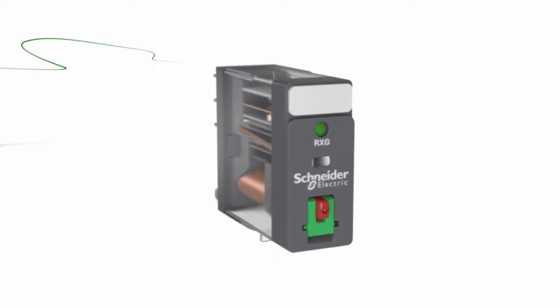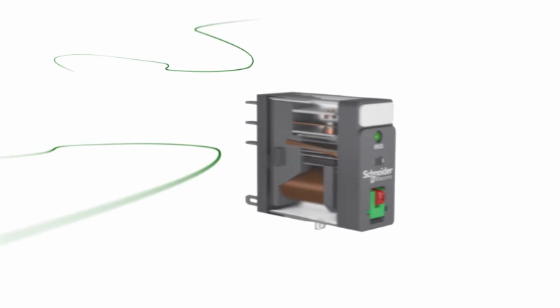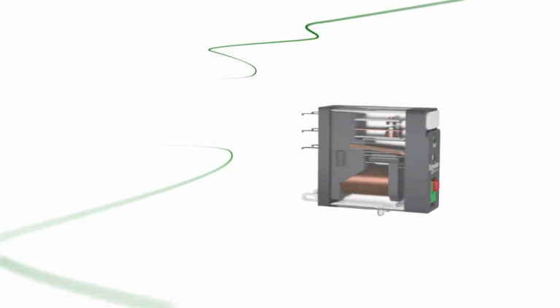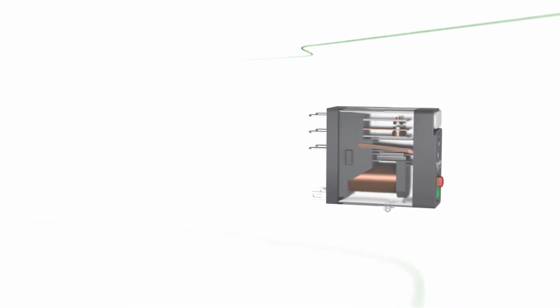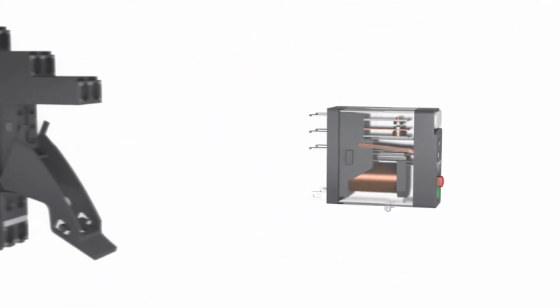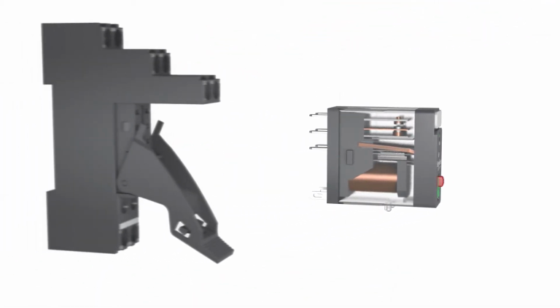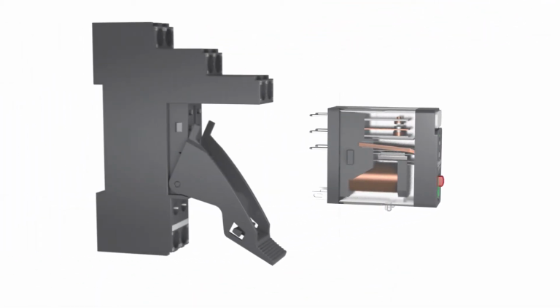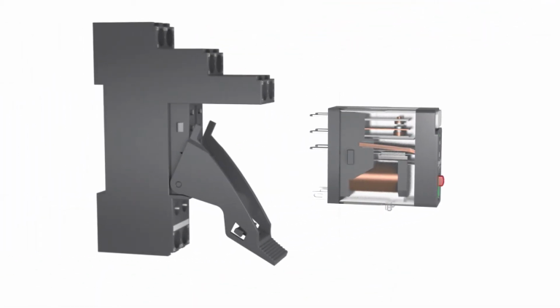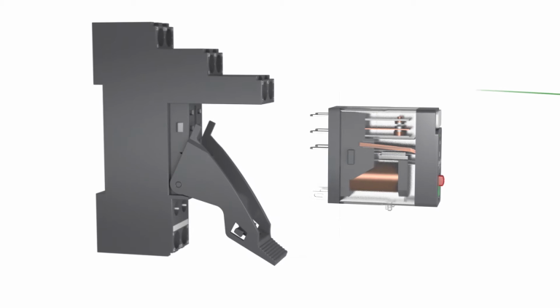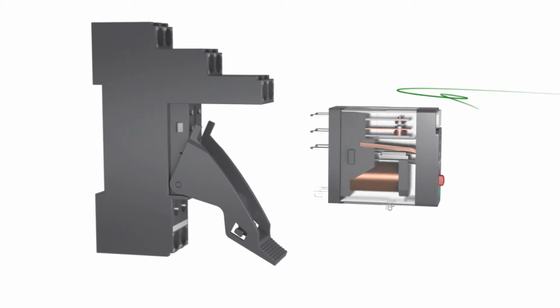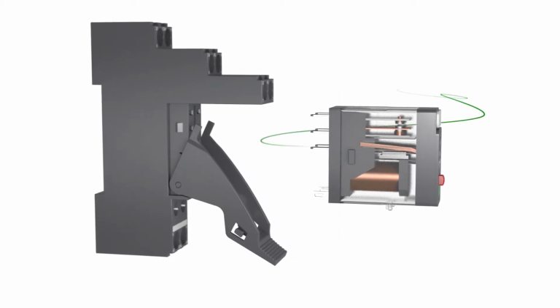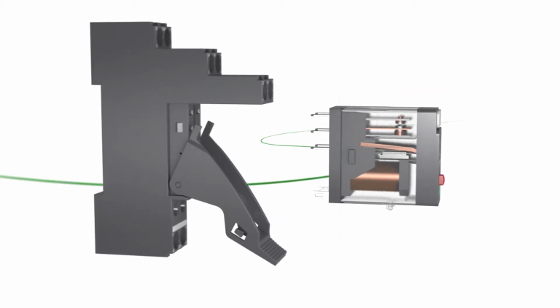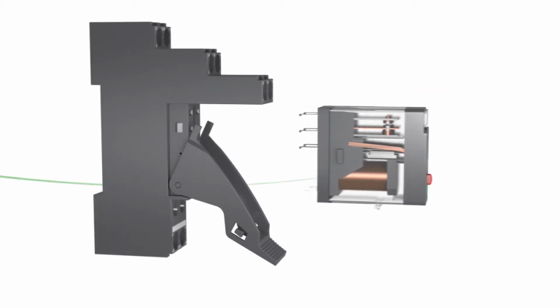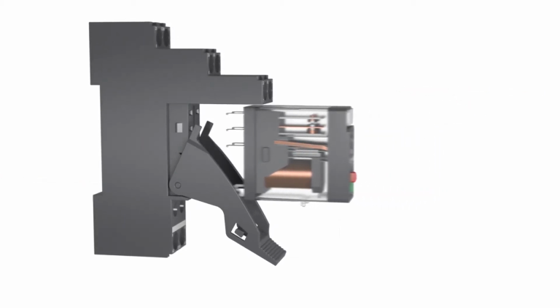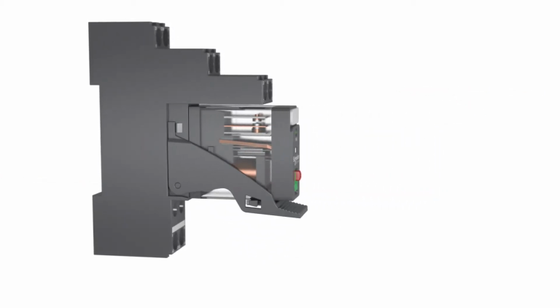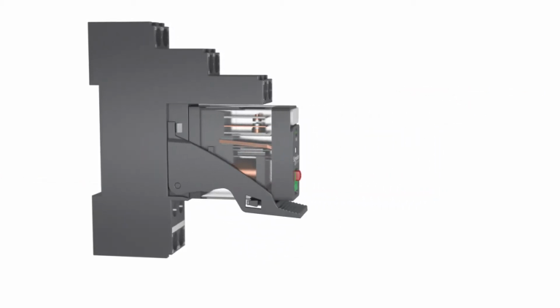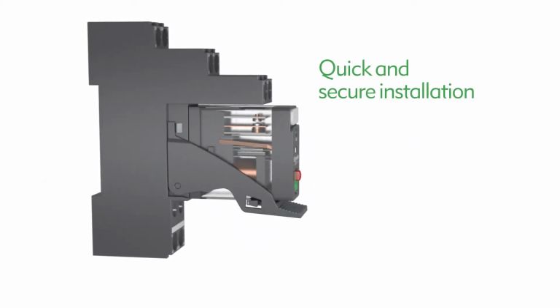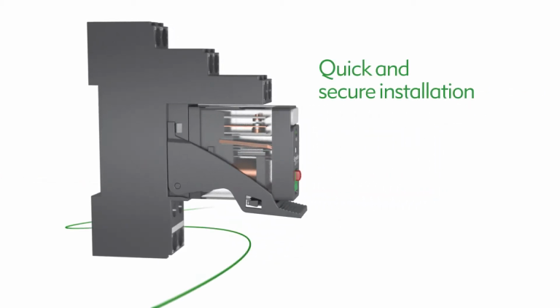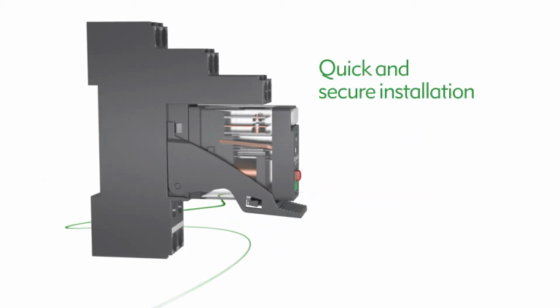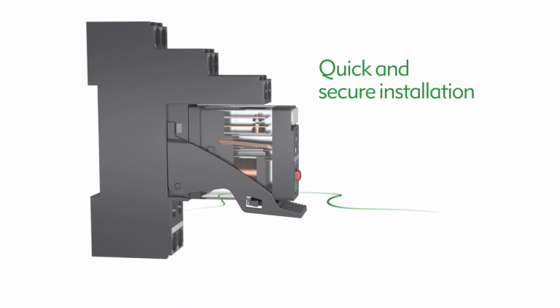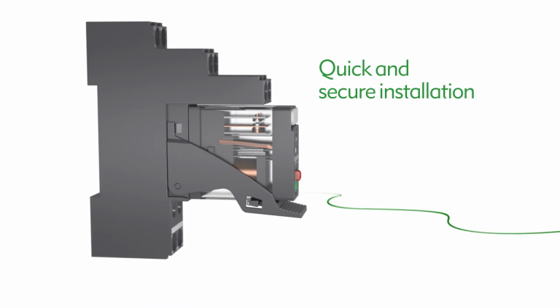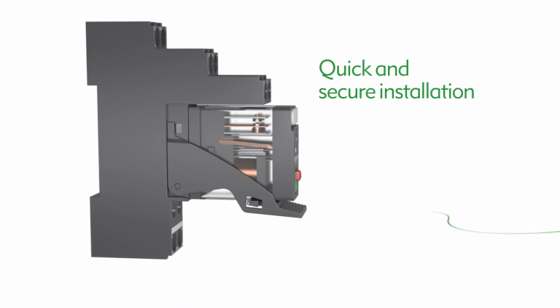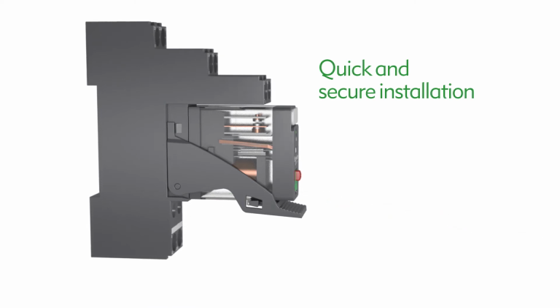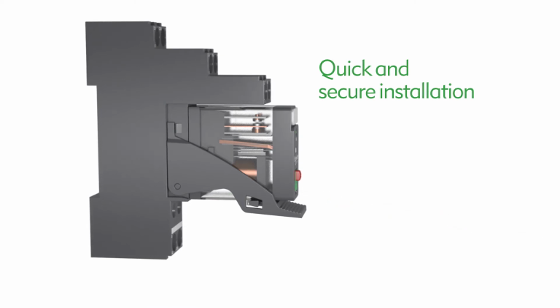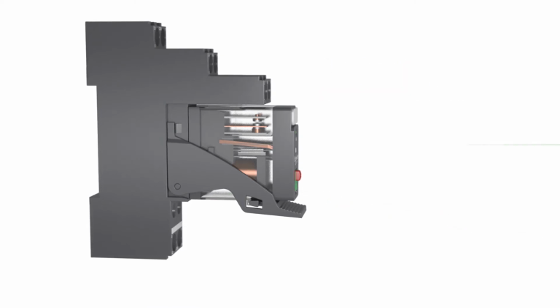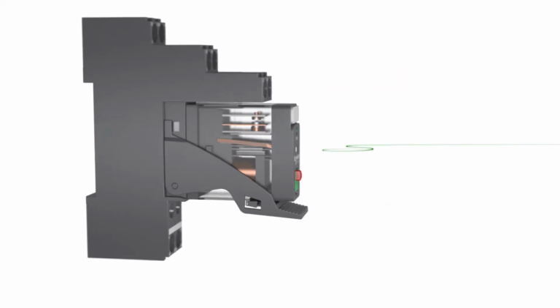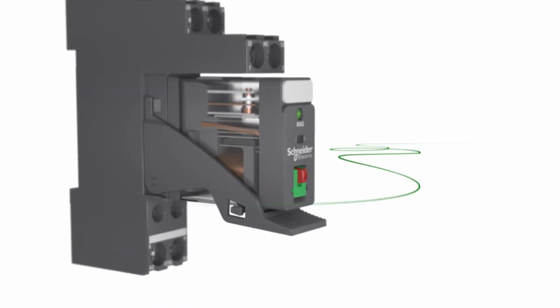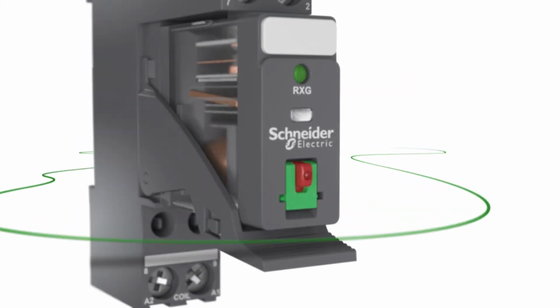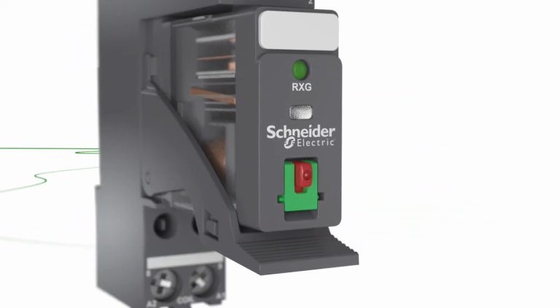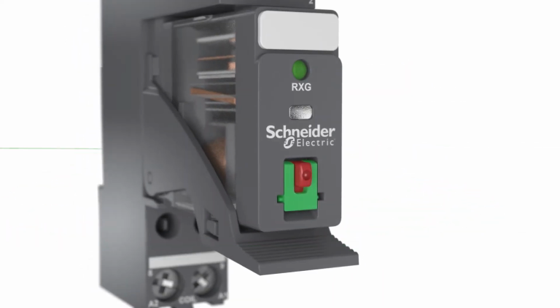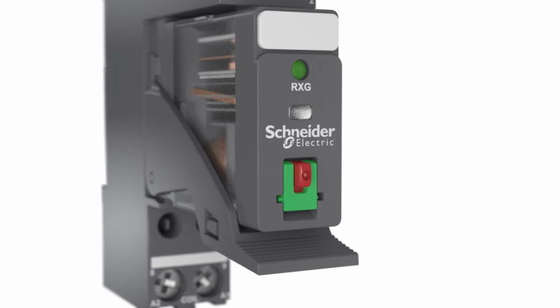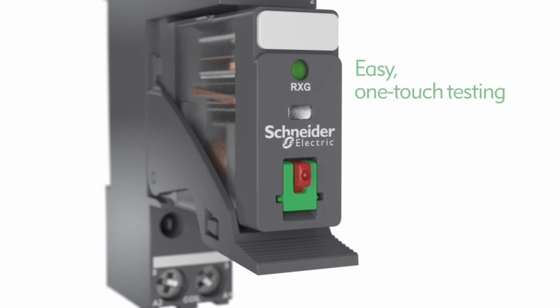Here is how the Zilio RXG uses fast-on pins and an integrated clamp for quick and secure installation or replacement in the control panel, thanks to a unique single-step lockable test button.